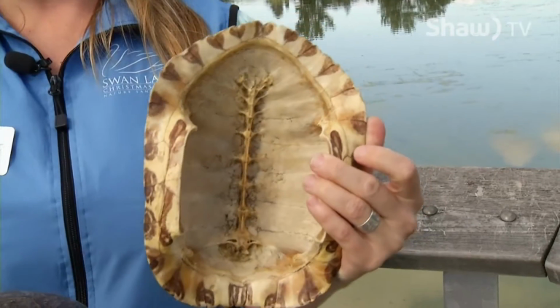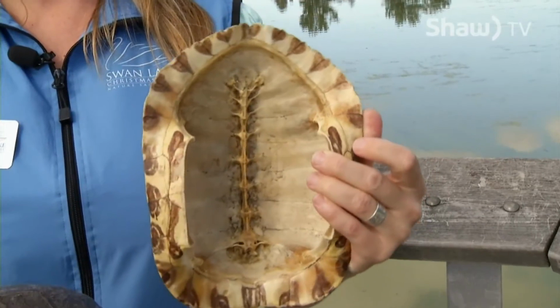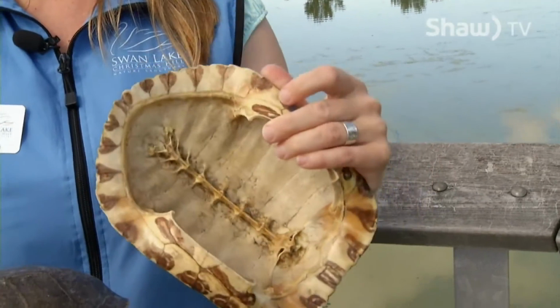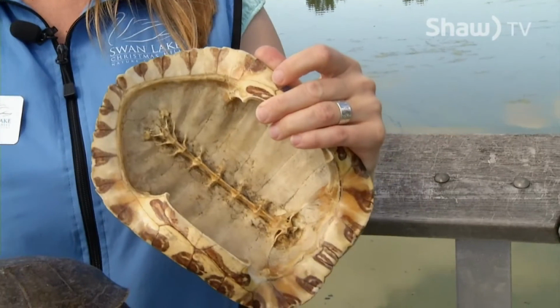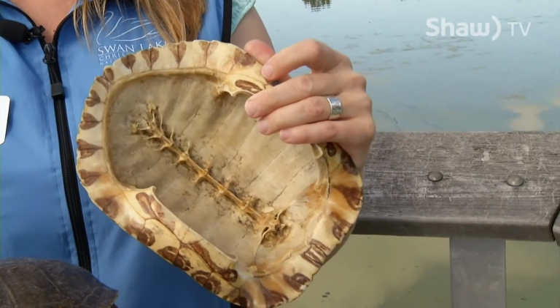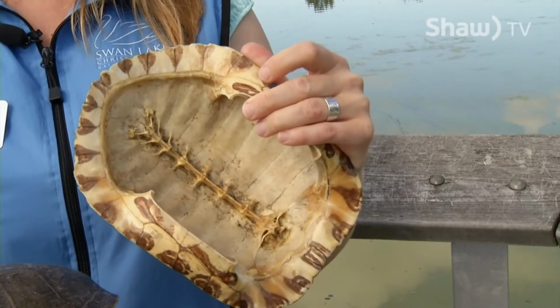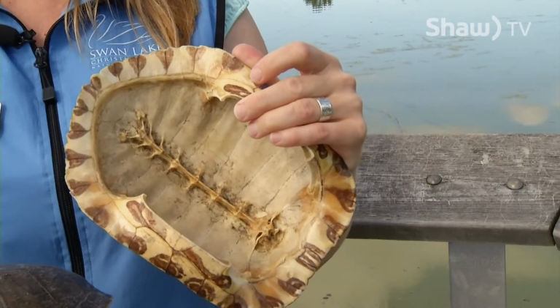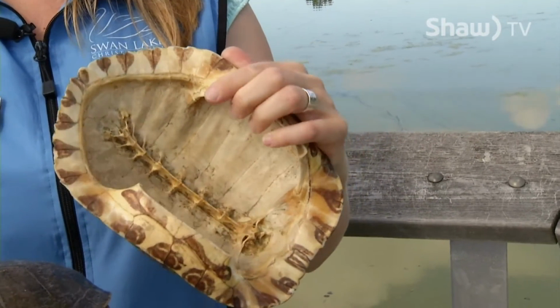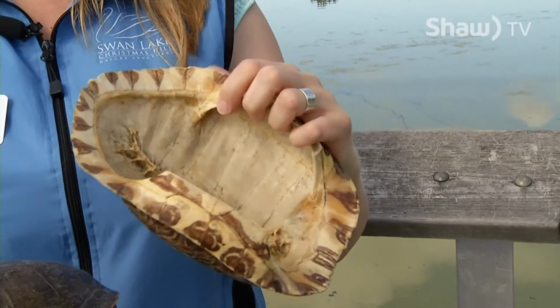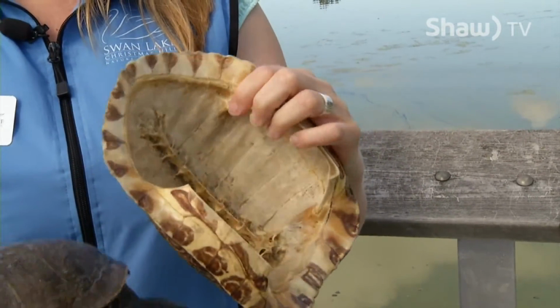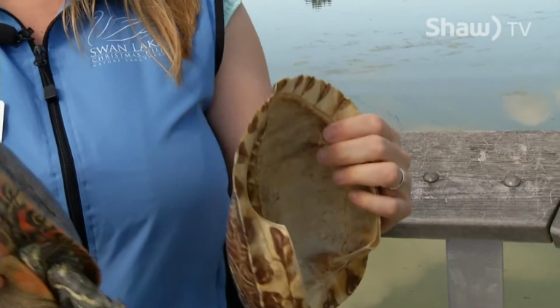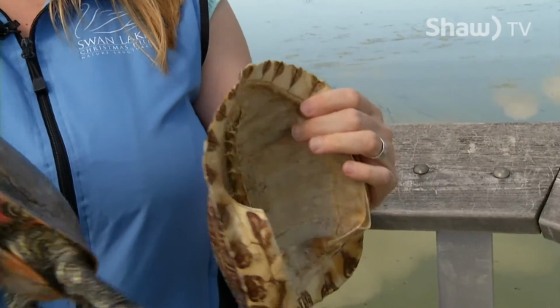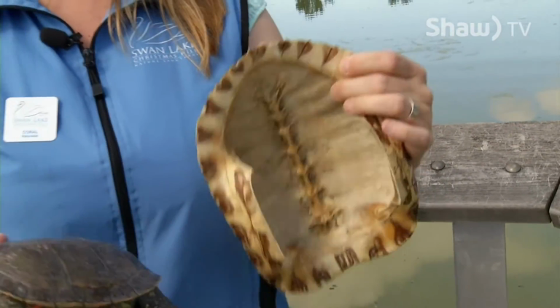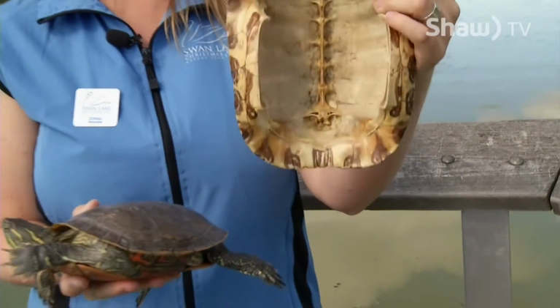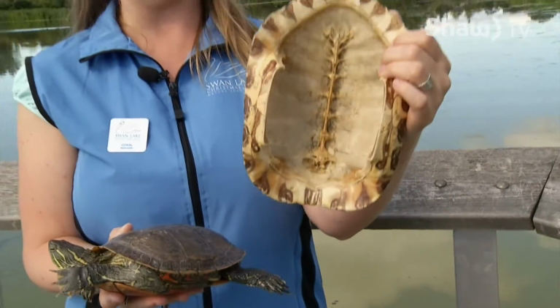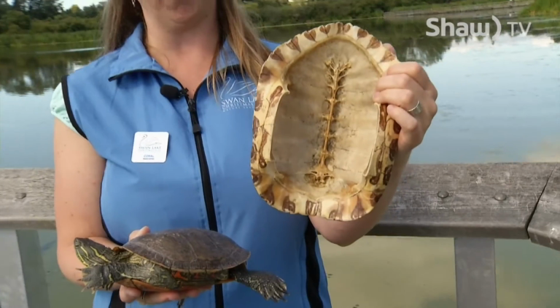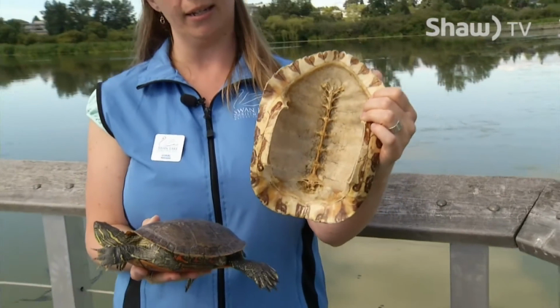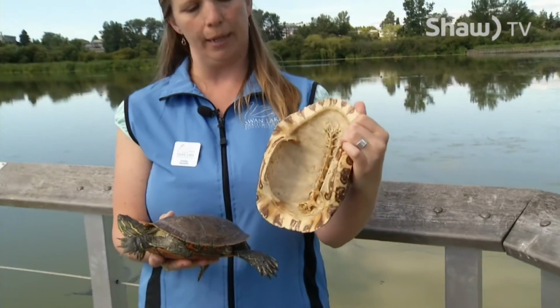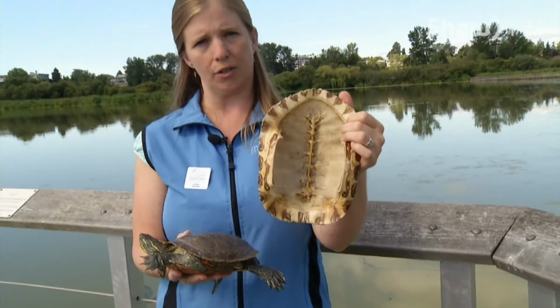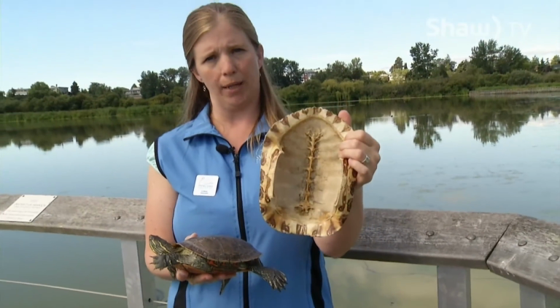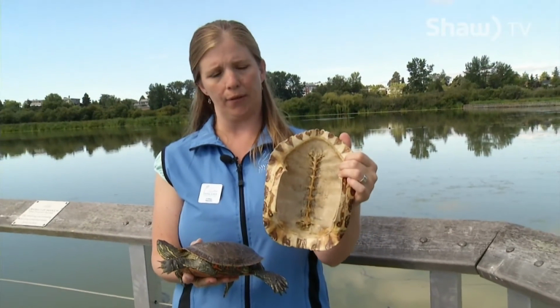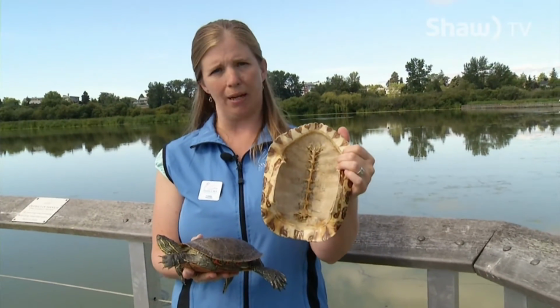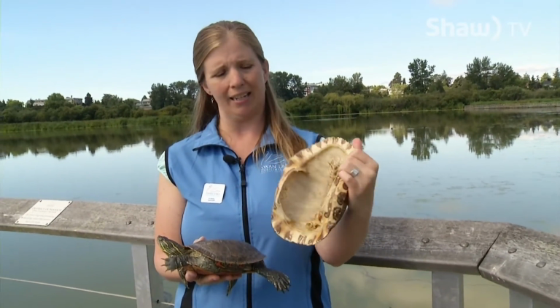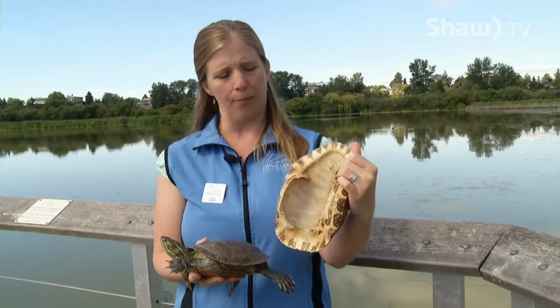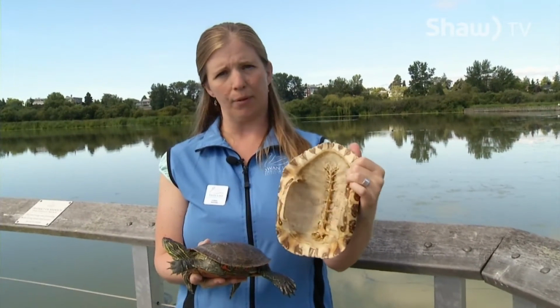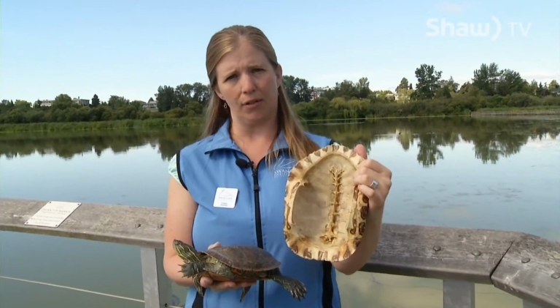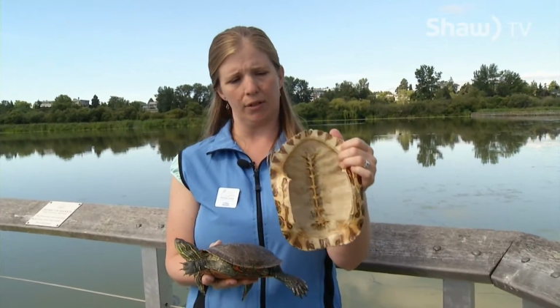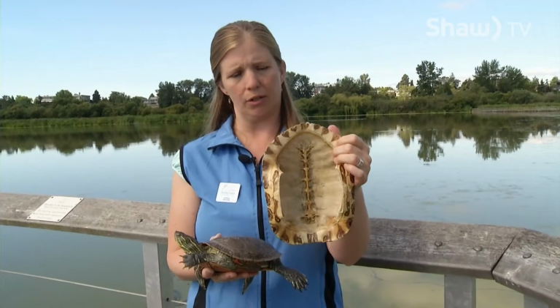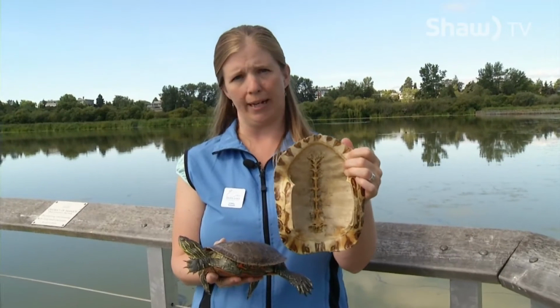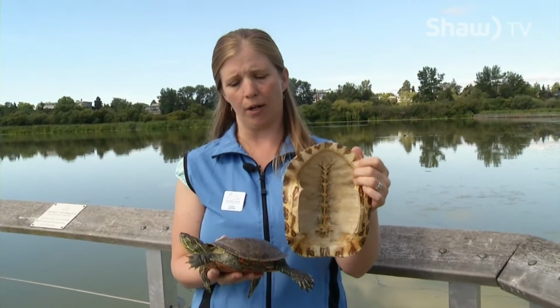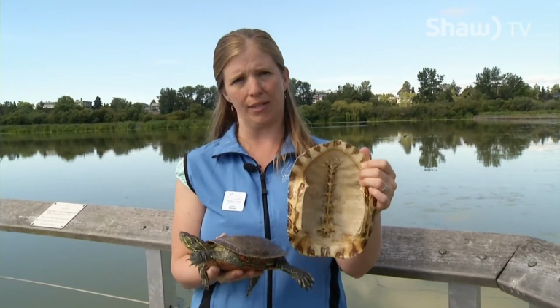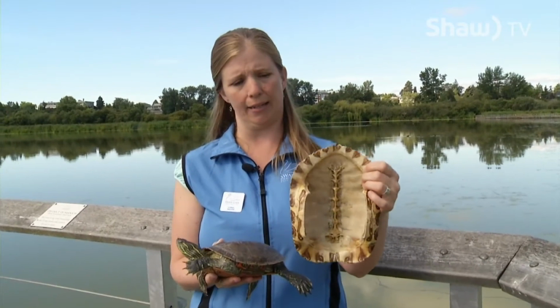This is a carapace — a turtle shell. In nature you would find the shell intact, but we've broken one open. We like to show people the spine, the backbone of the turtle, to show them that it is part of their skeleton.